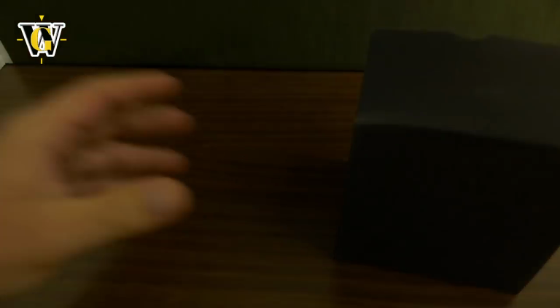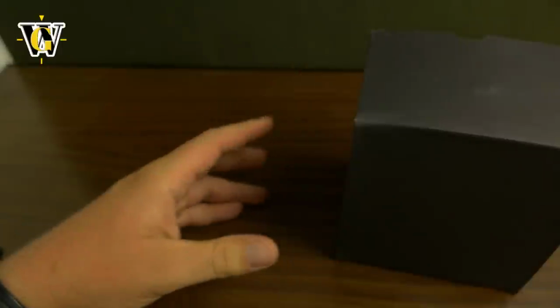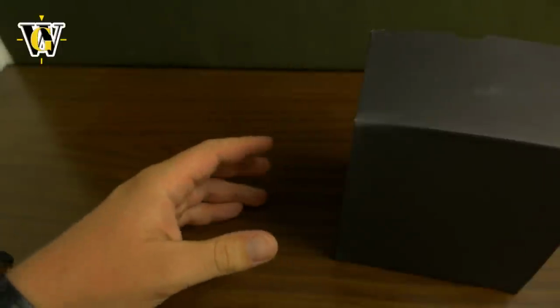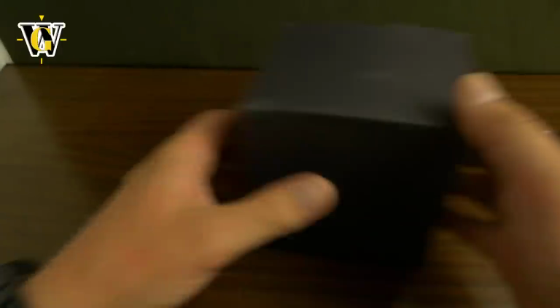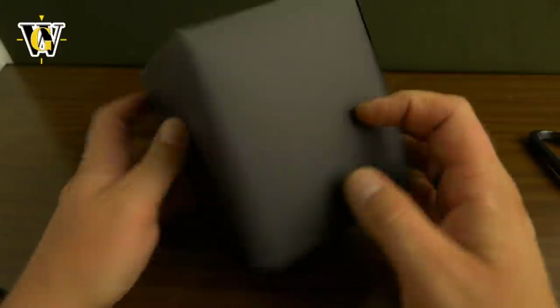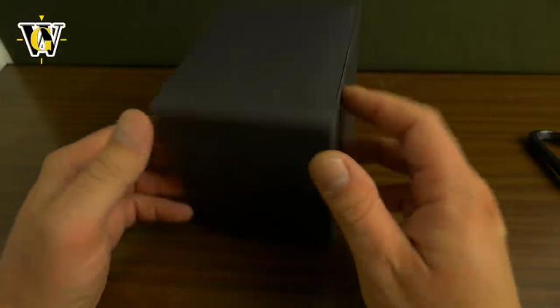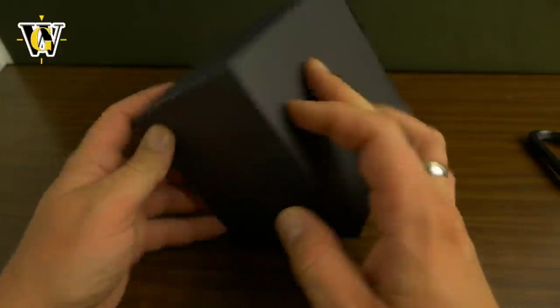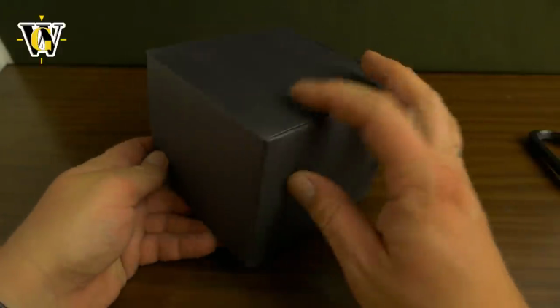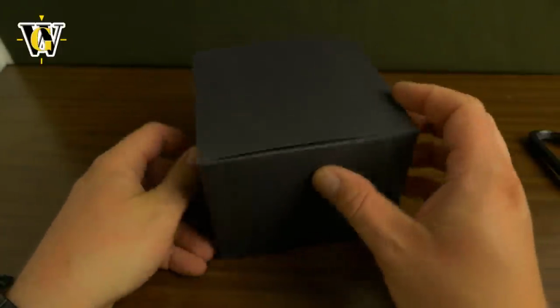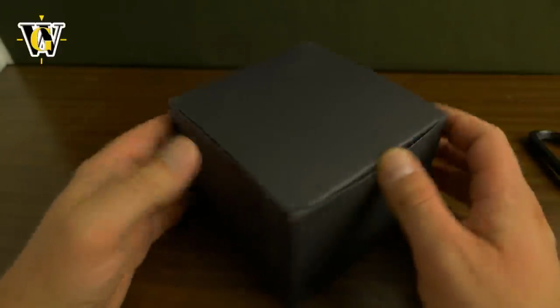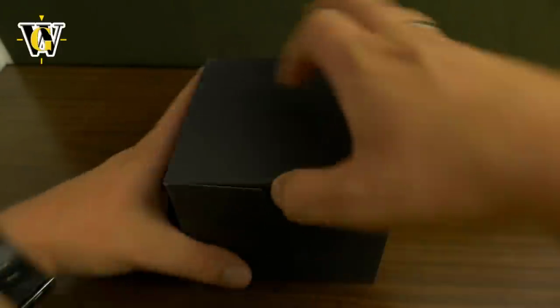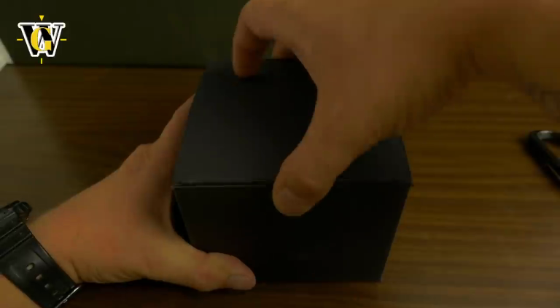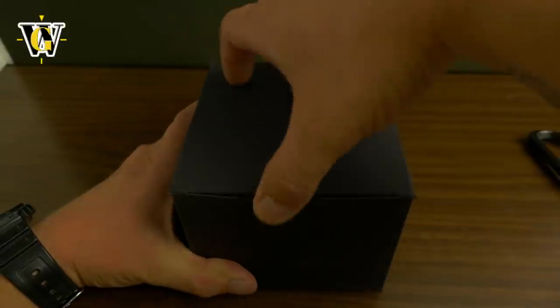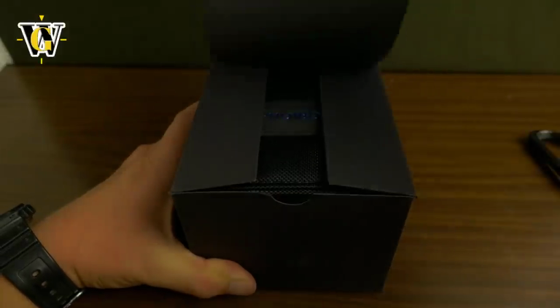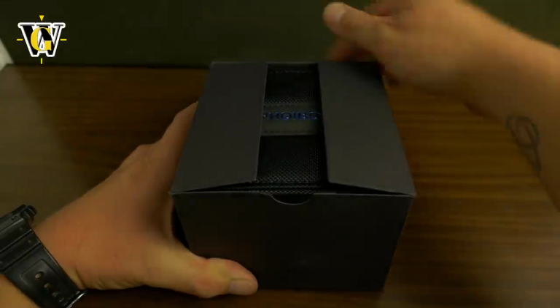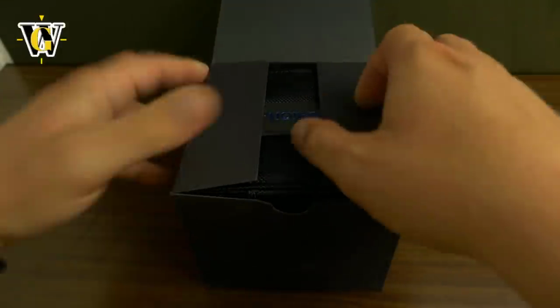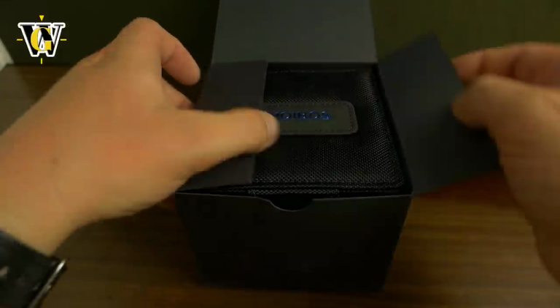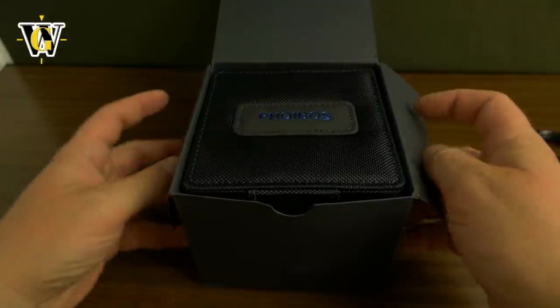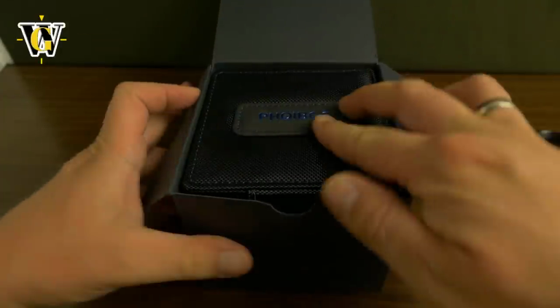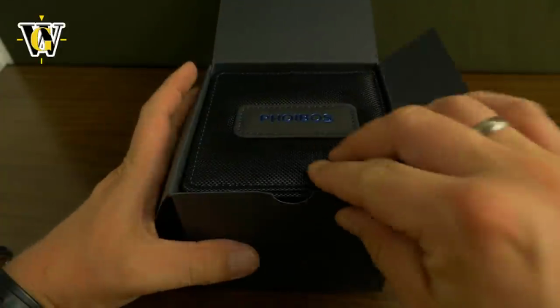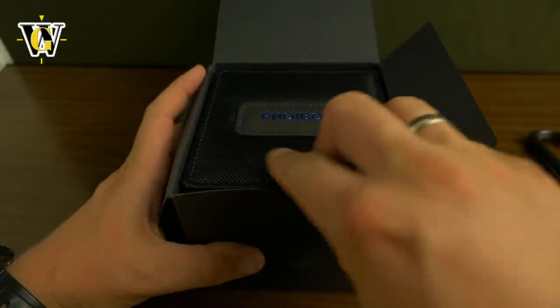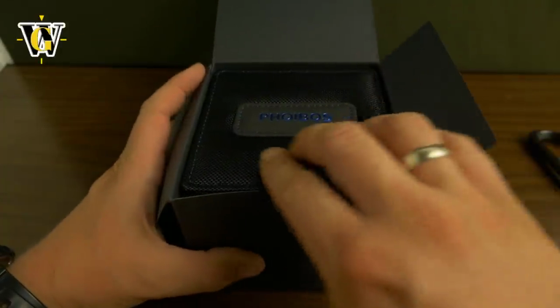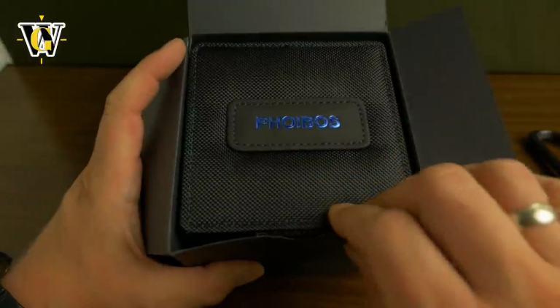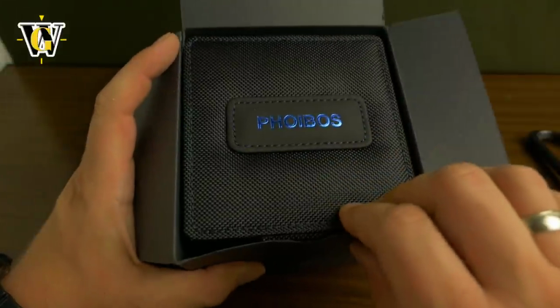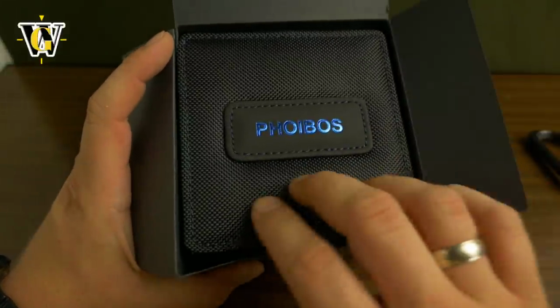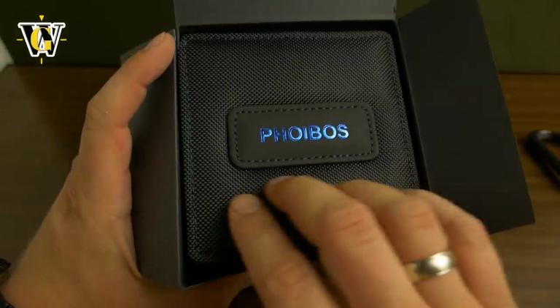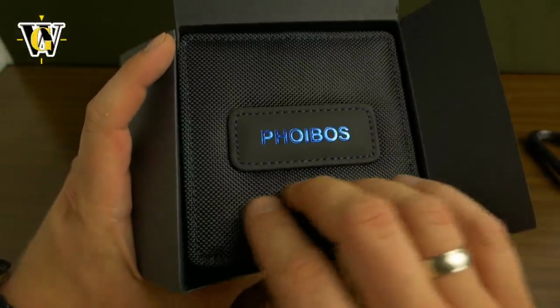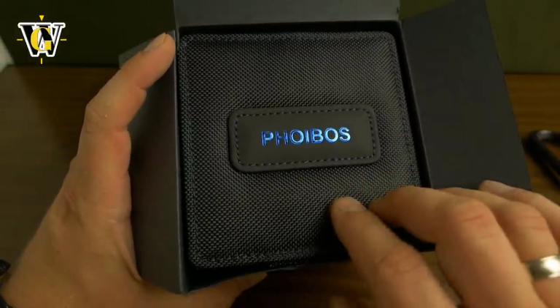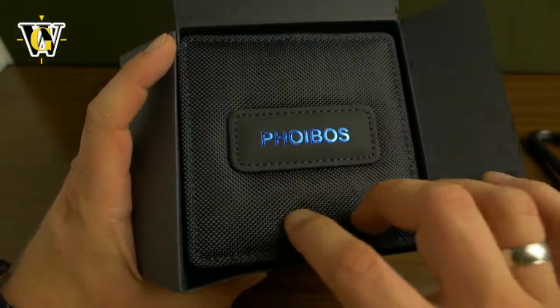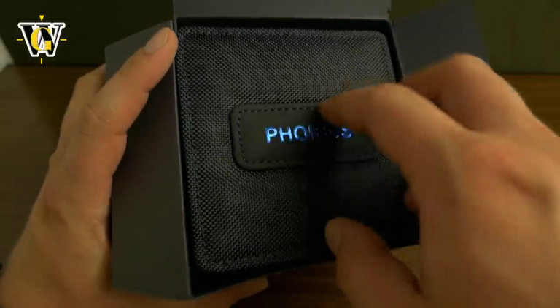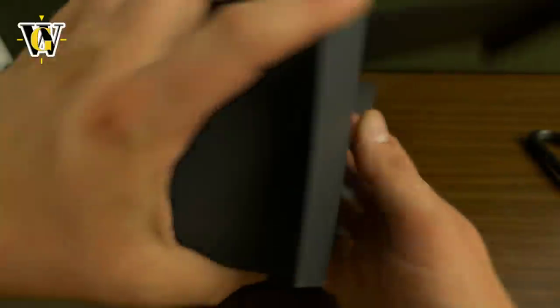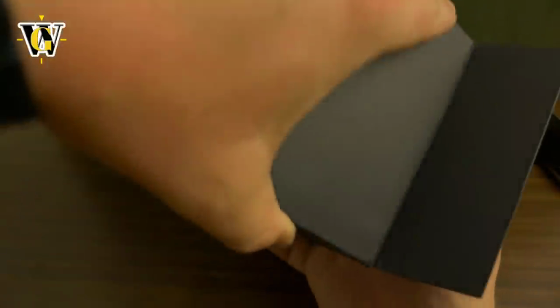There's nothing else in the box — I like that. This is the outer cardboard box. Let's open it inside. I like this — it reminds me of the Aviate boxes, but this is even nicer.